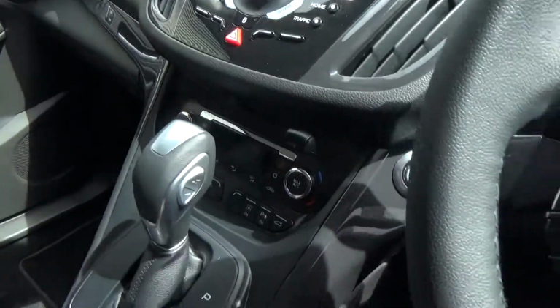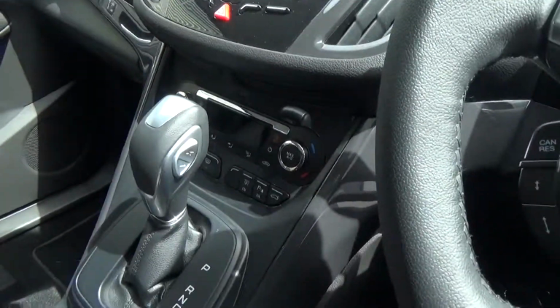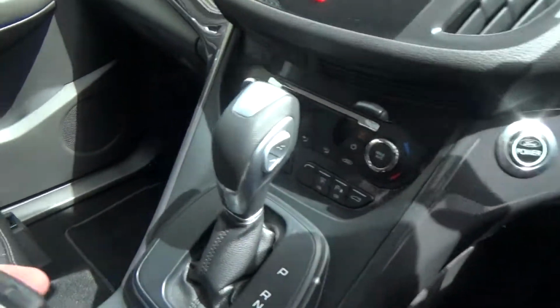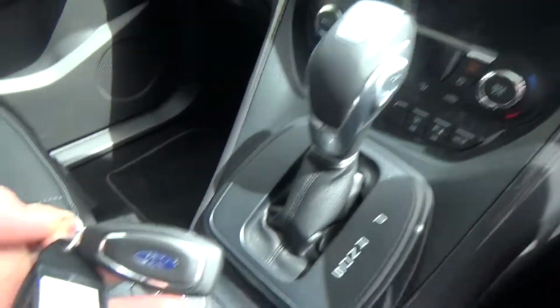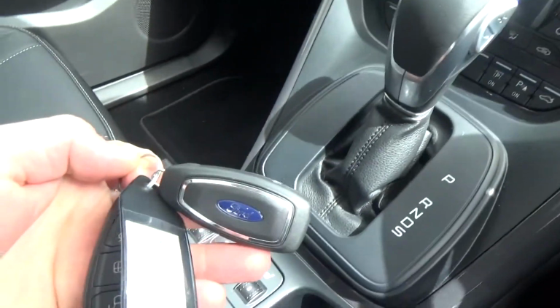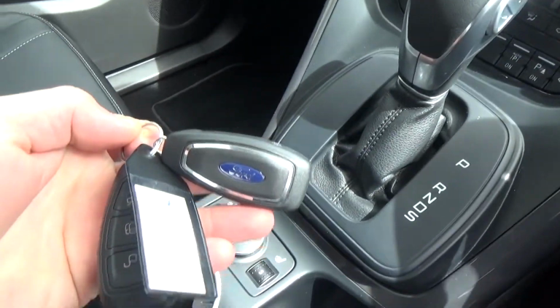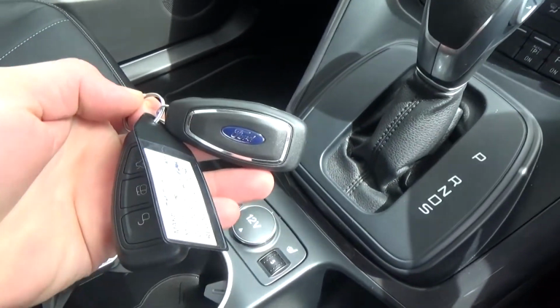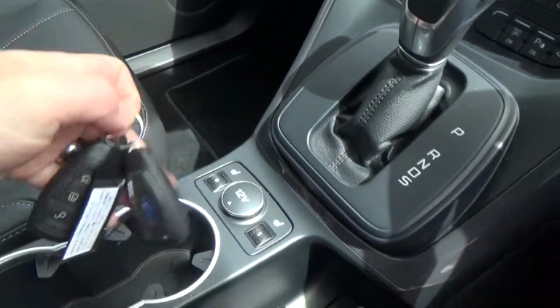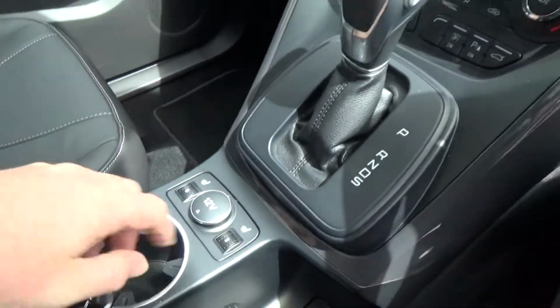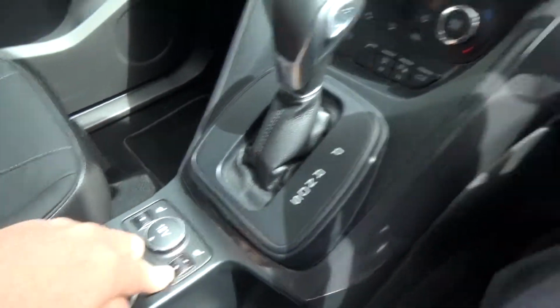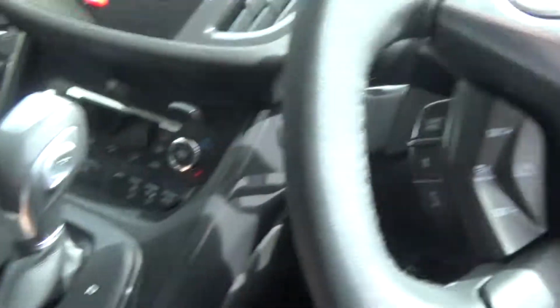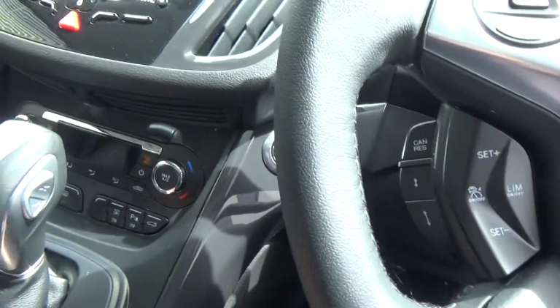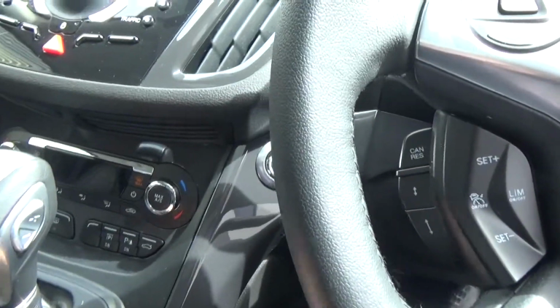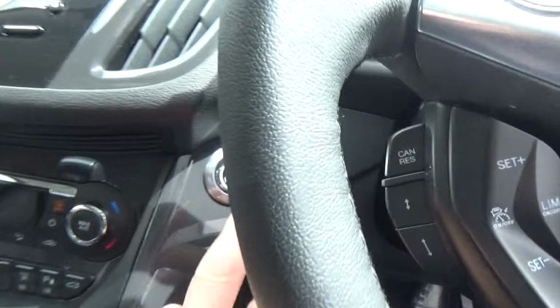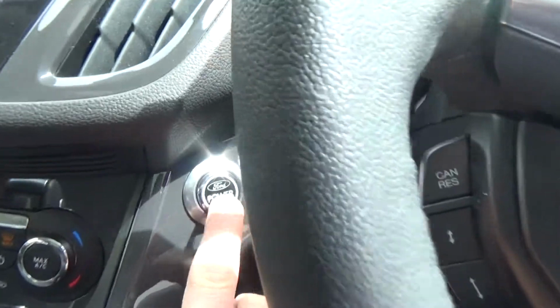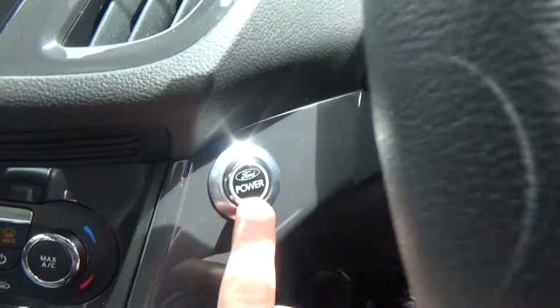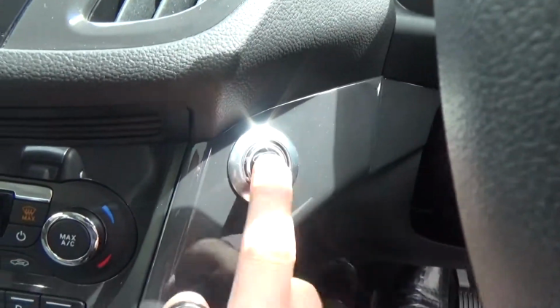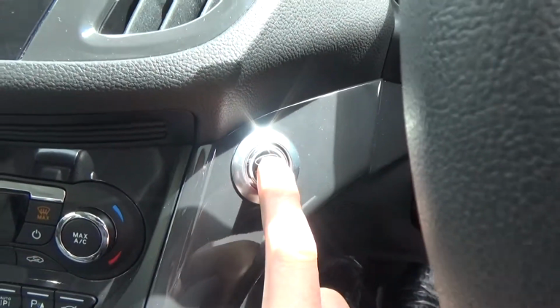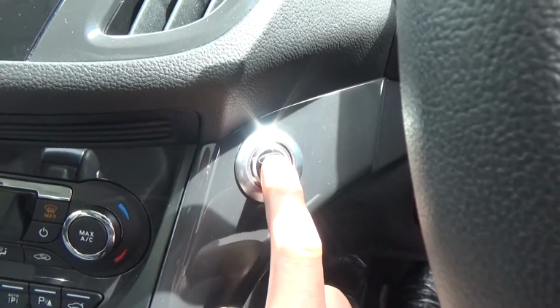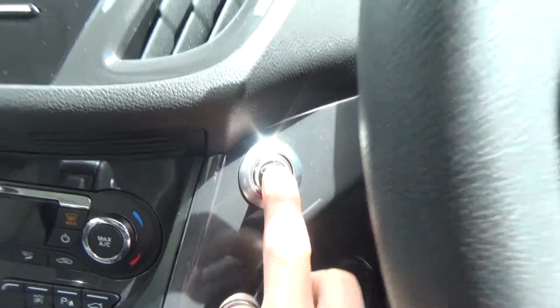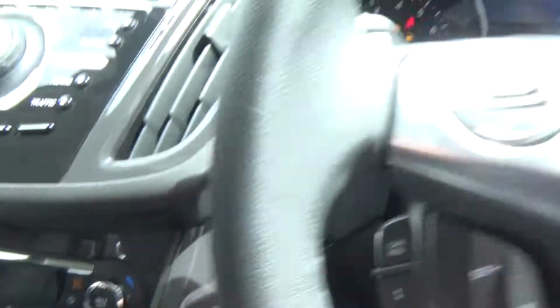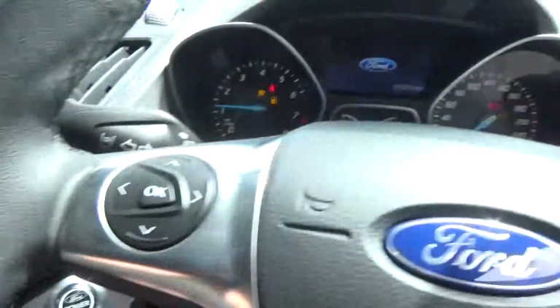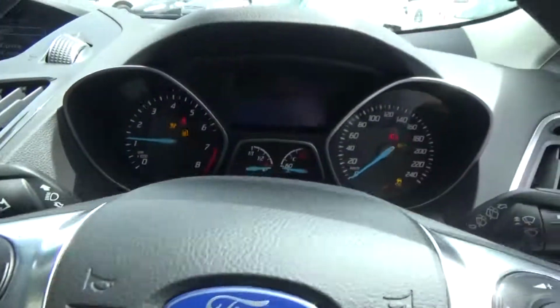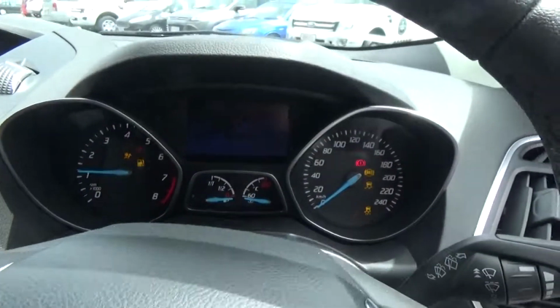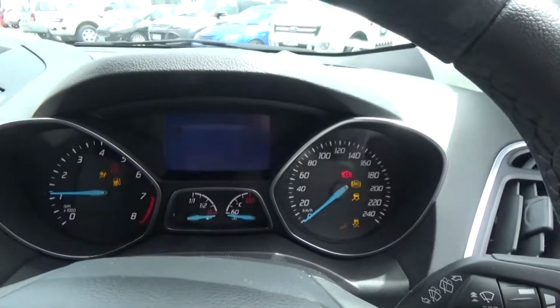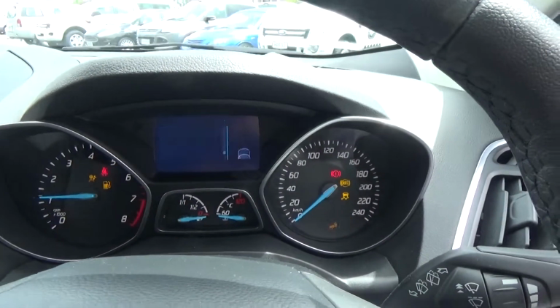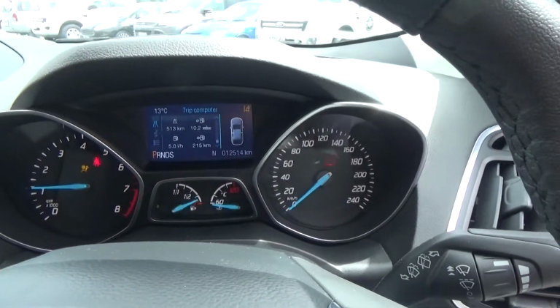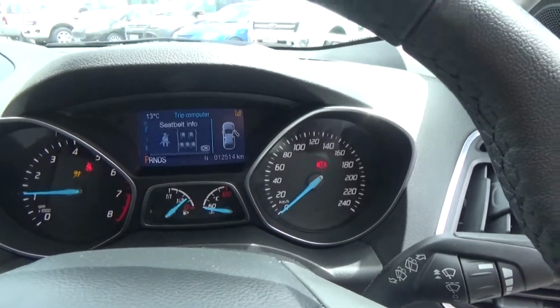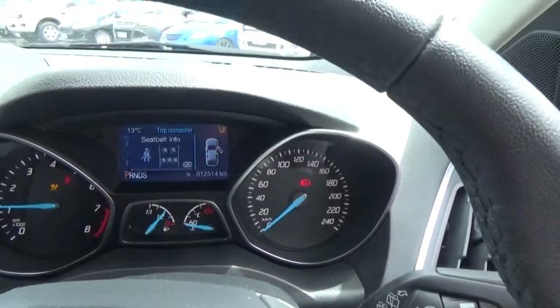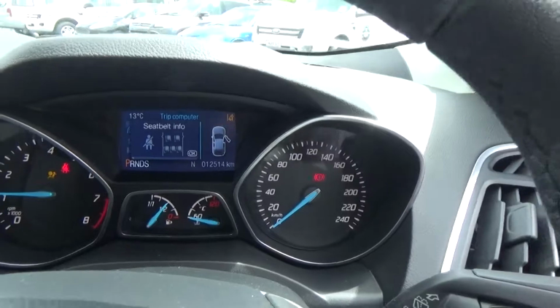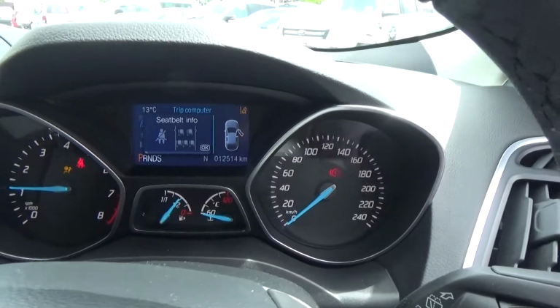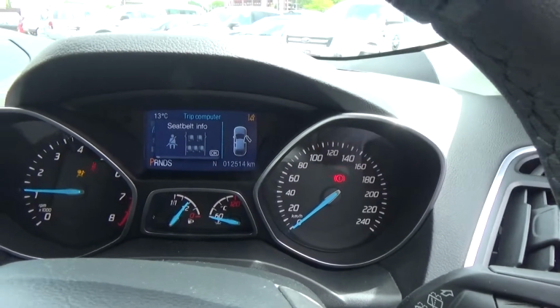With the proximity key, as long as the key is on your body, you simply put your foot on the brake and push the power button to start. Just close the door.